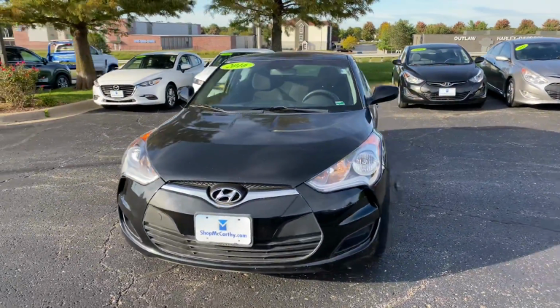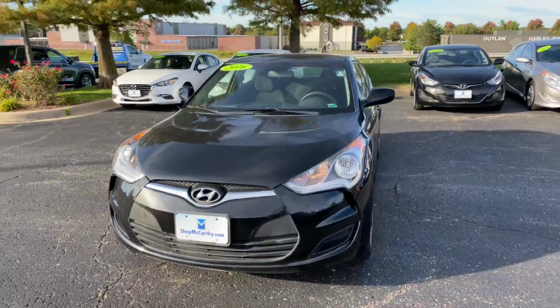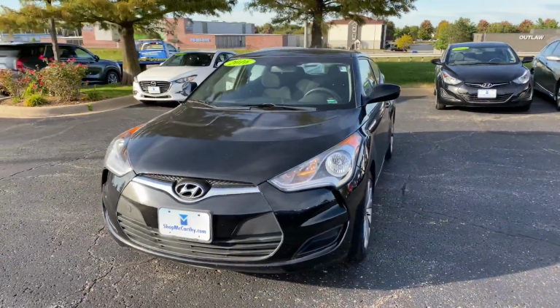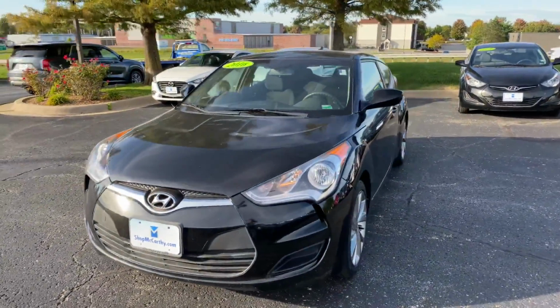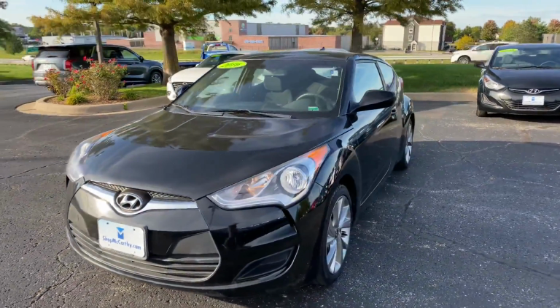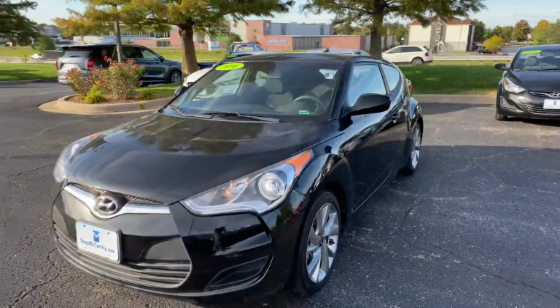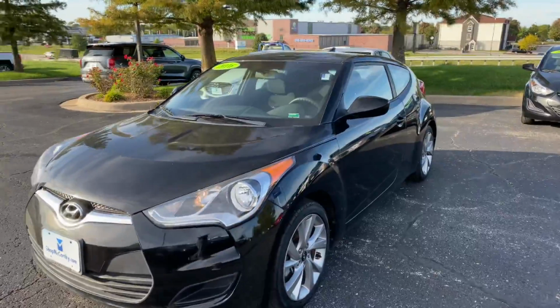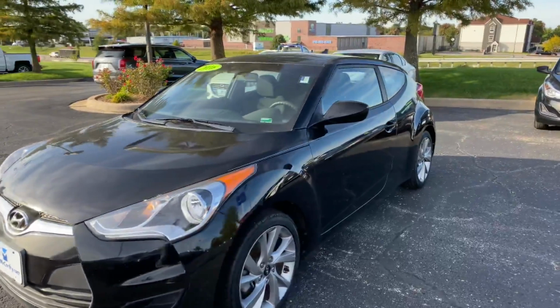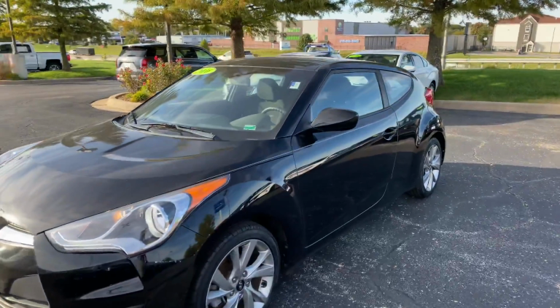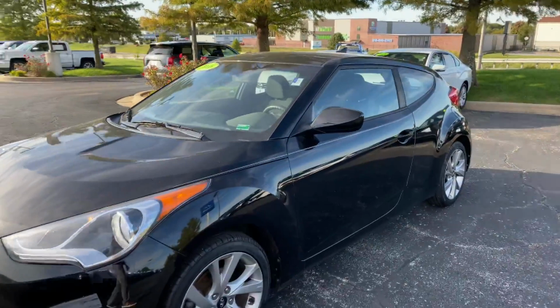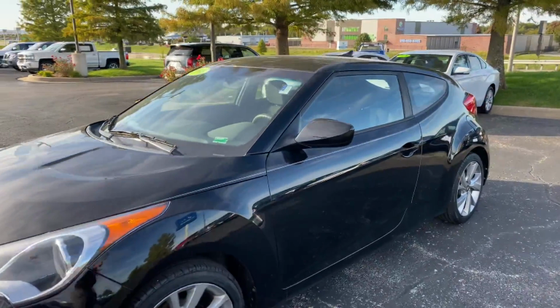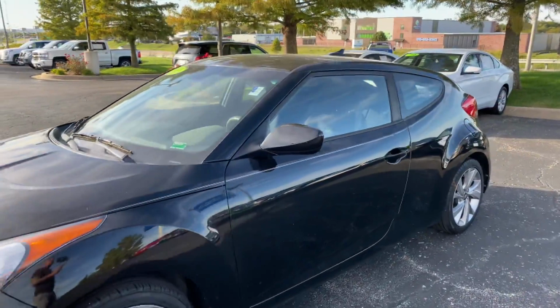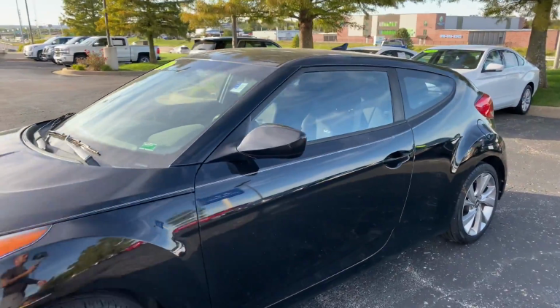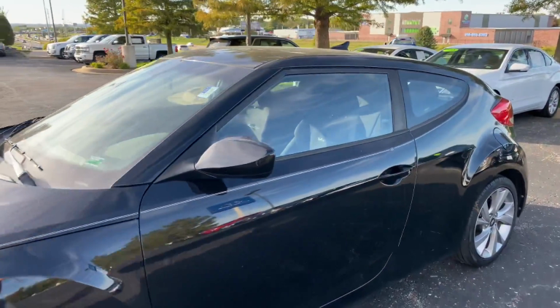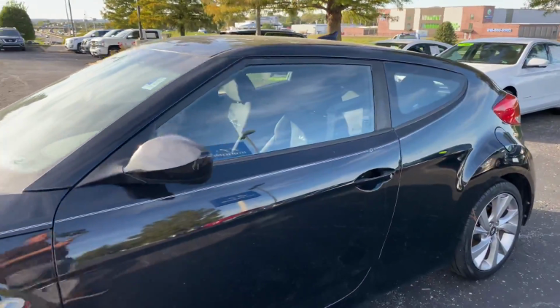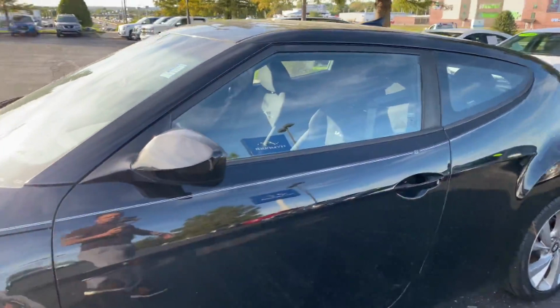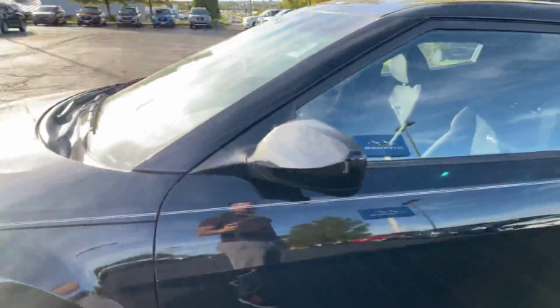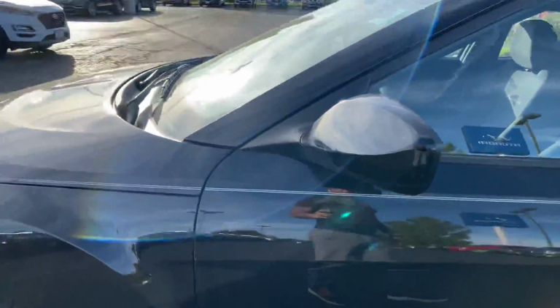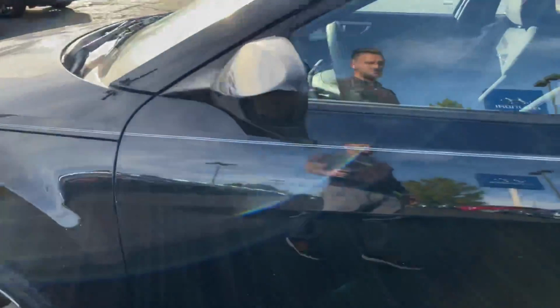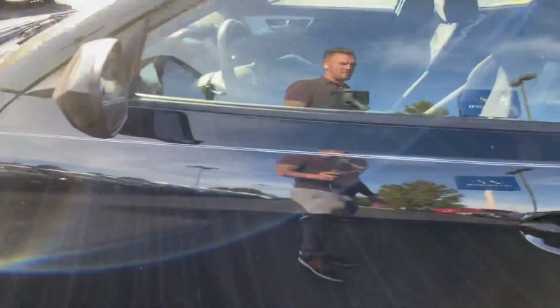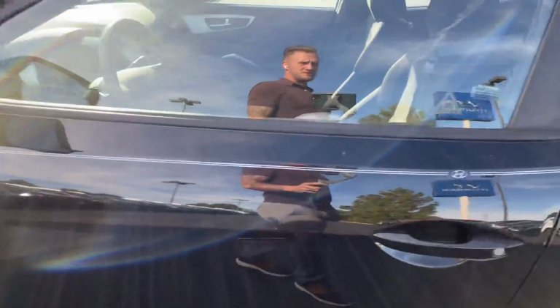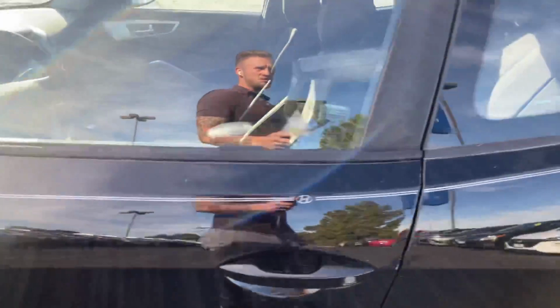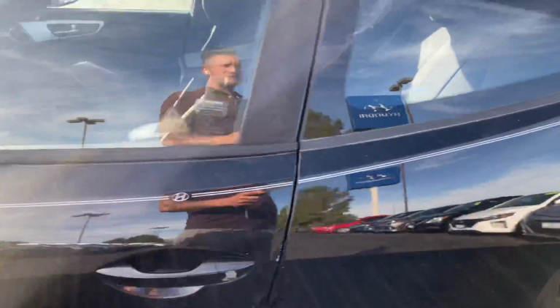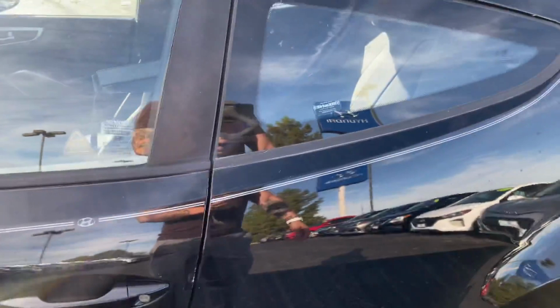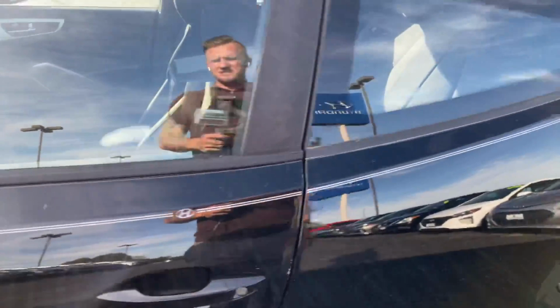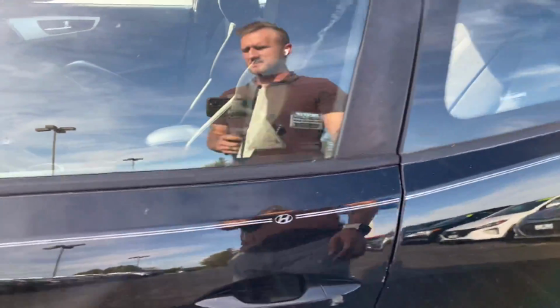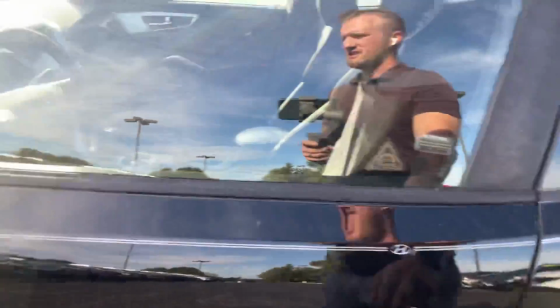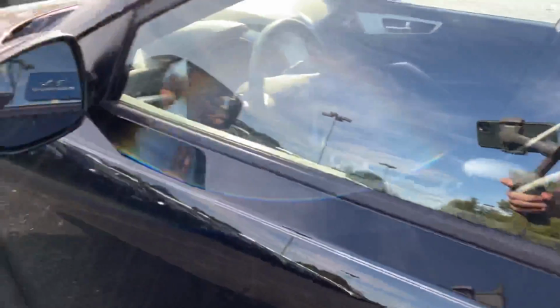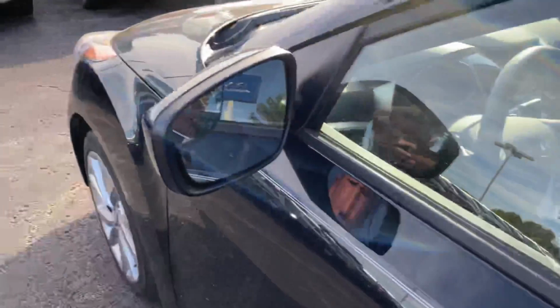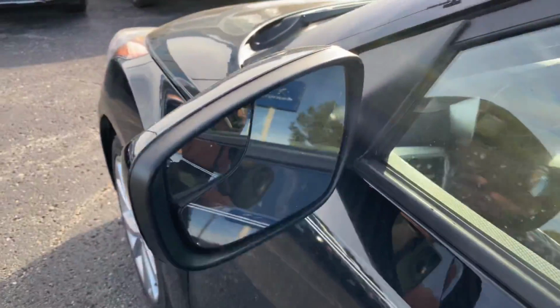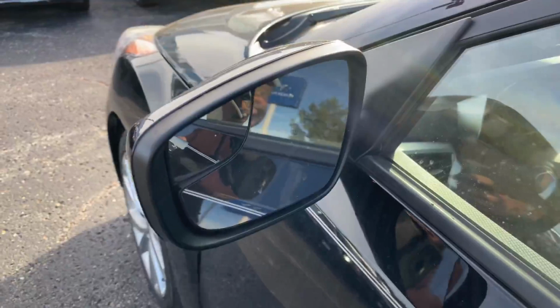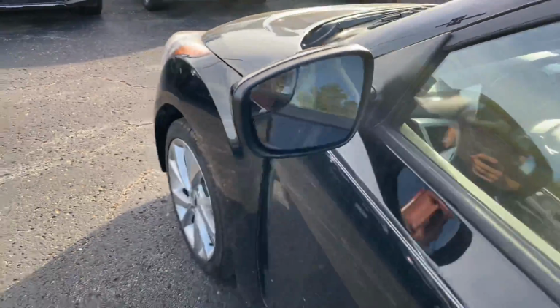Inside, we're going to be seeing a nice black cloth interior with some sporty bolstered seats. Check out the nice pinstripe on here too, brought to you by Hyundai.